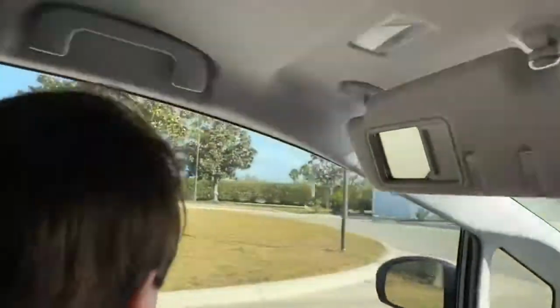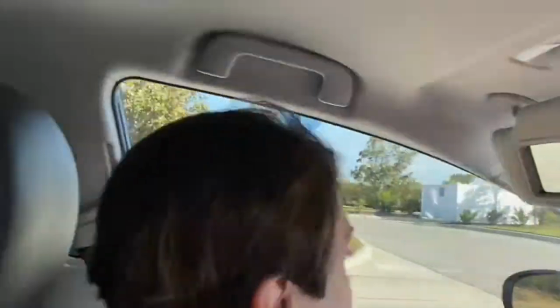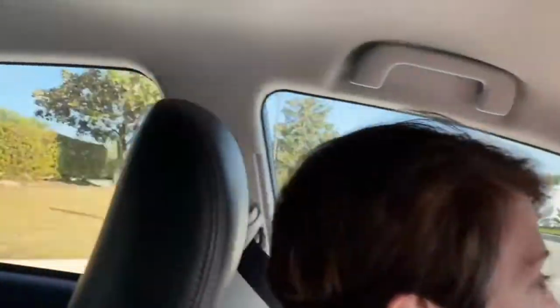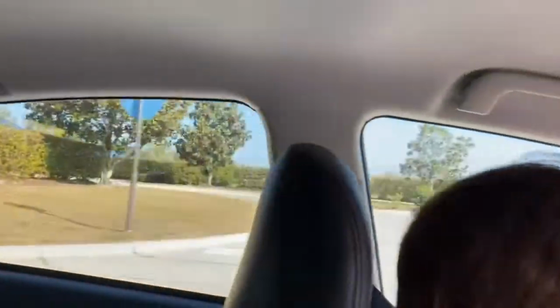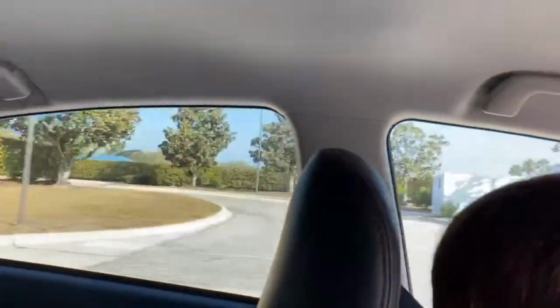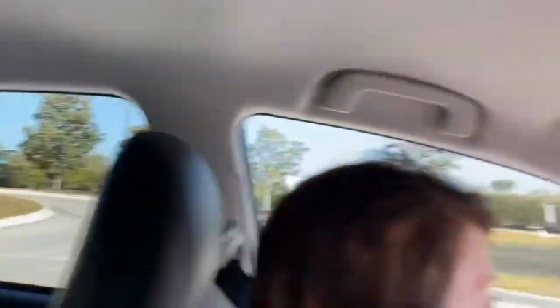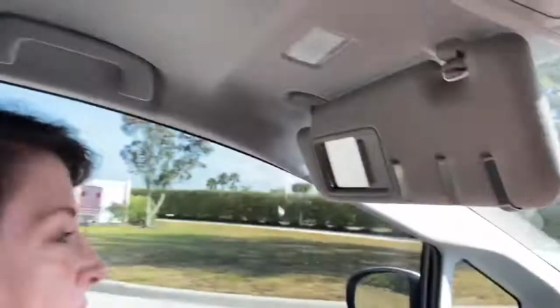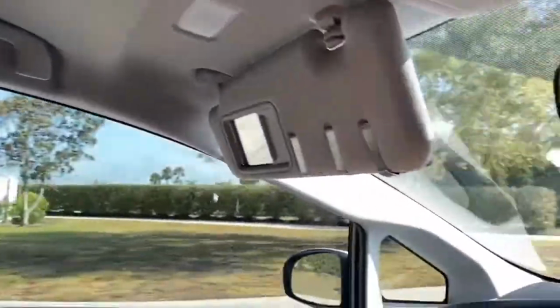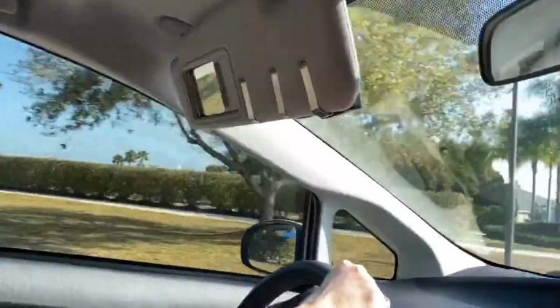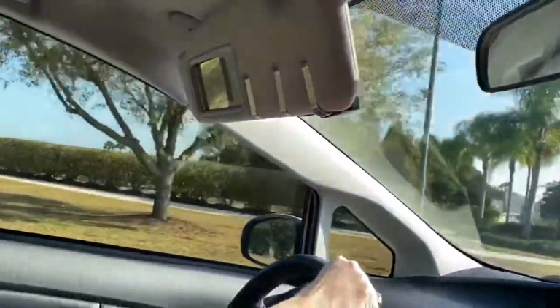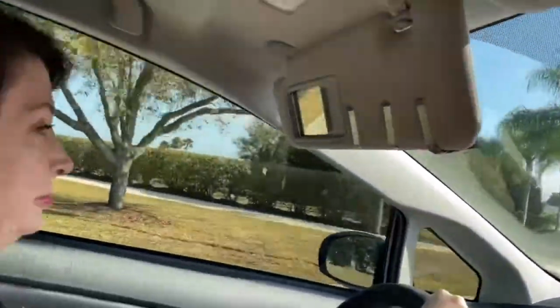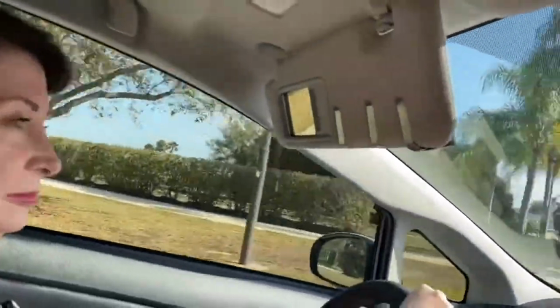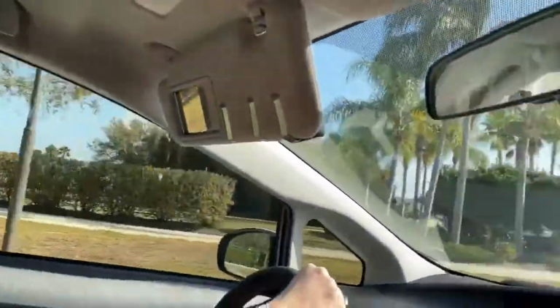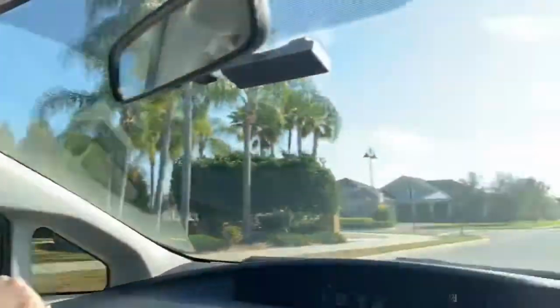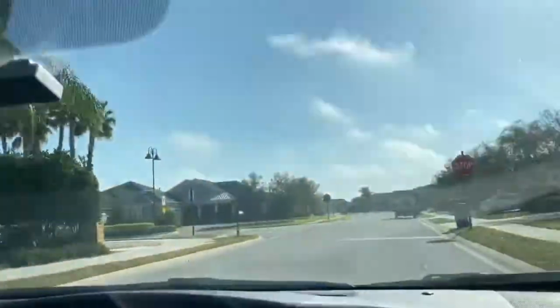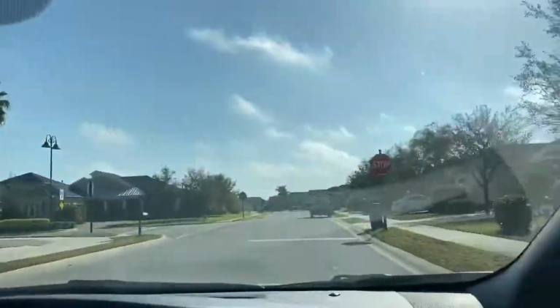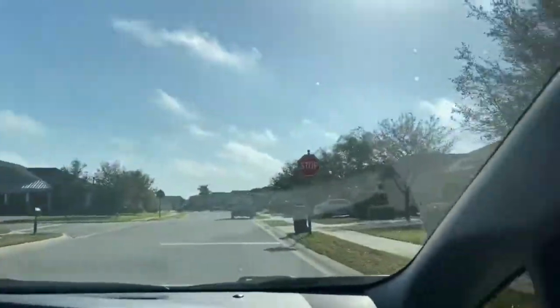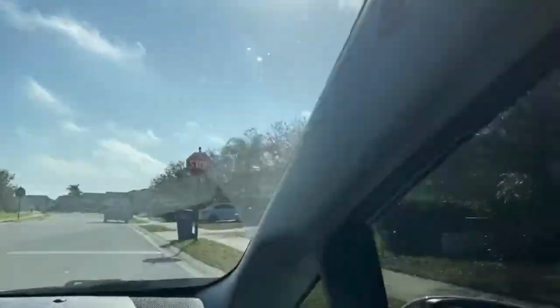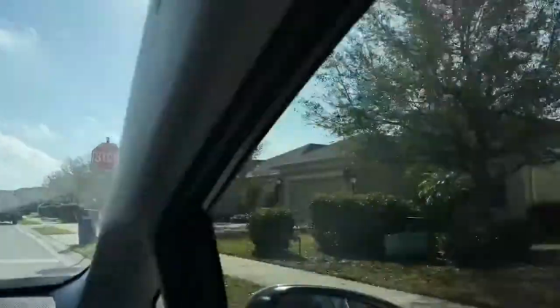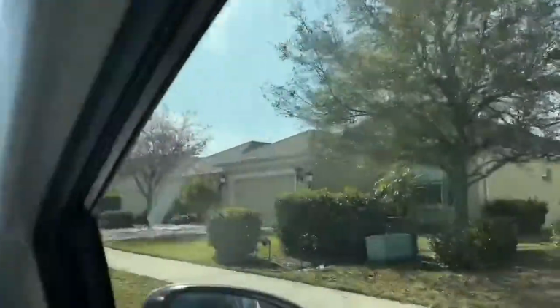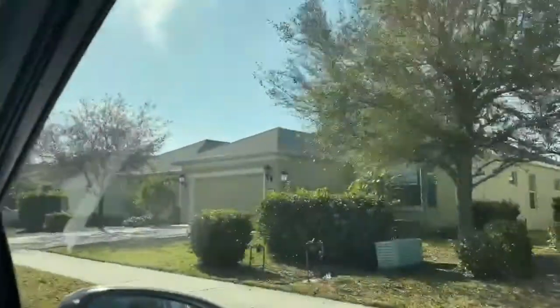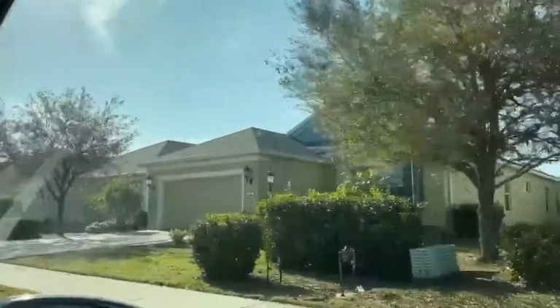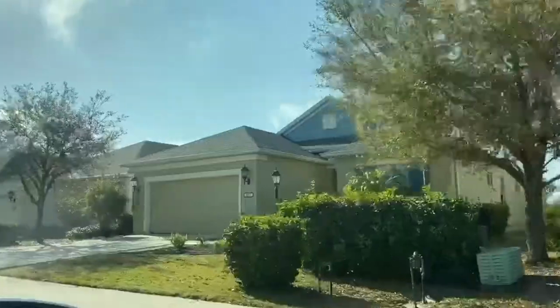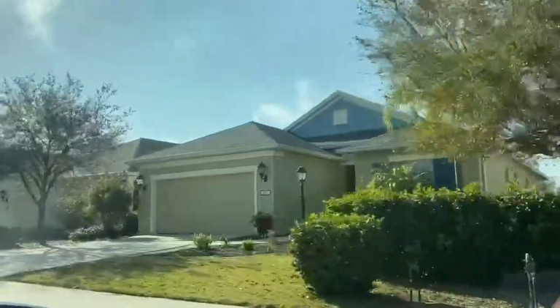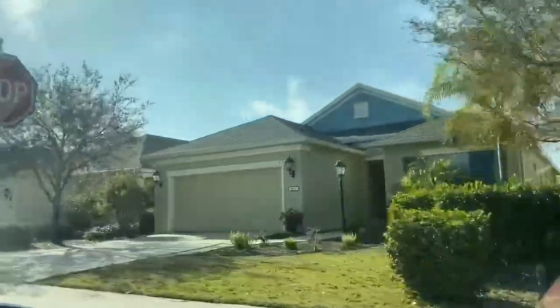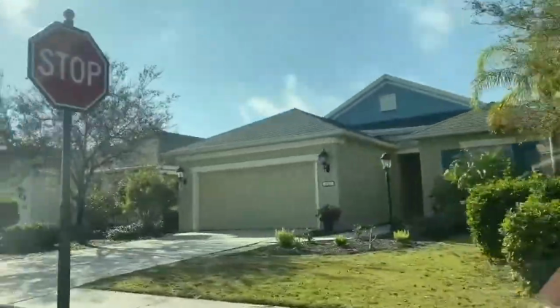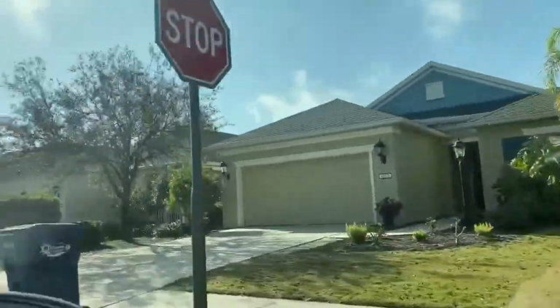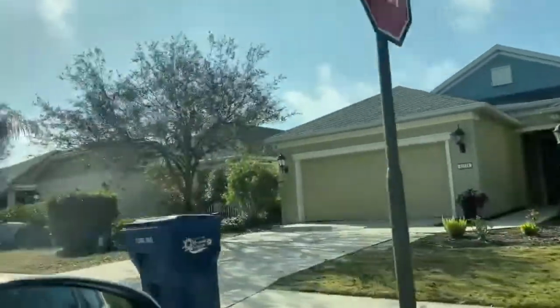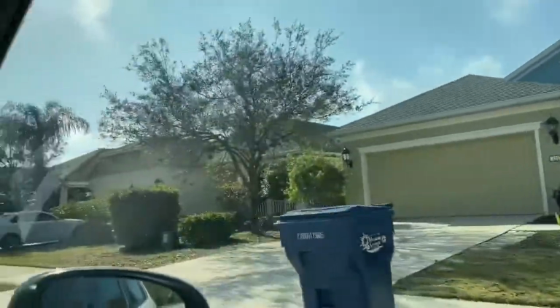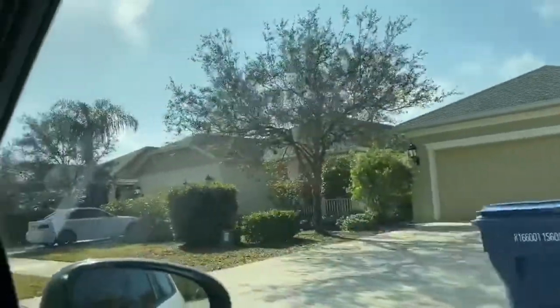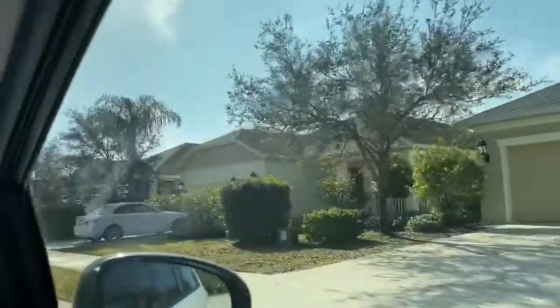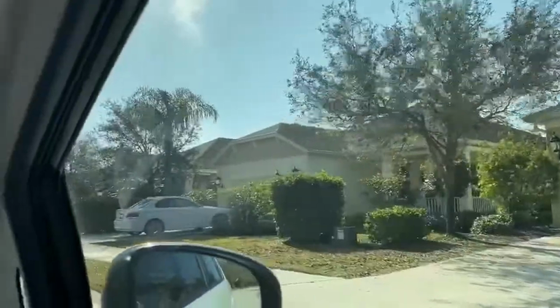We're in Central Park. There's a little water park over here. Just going through. We're on Forest Park Circle right now.